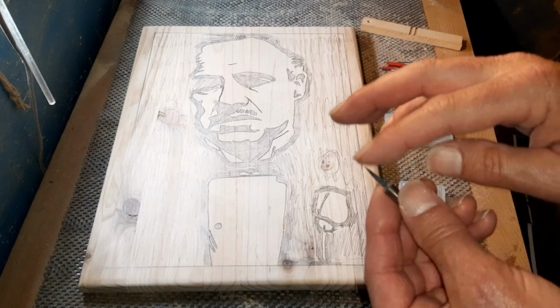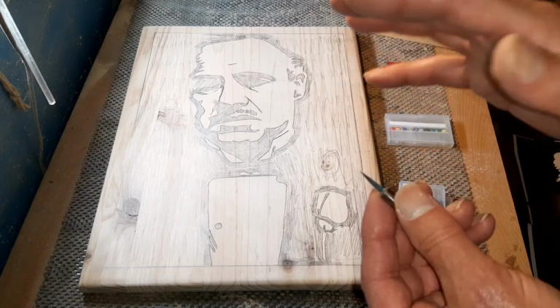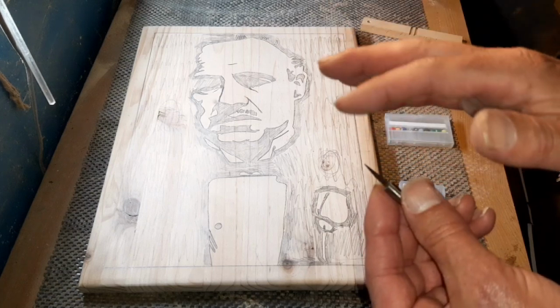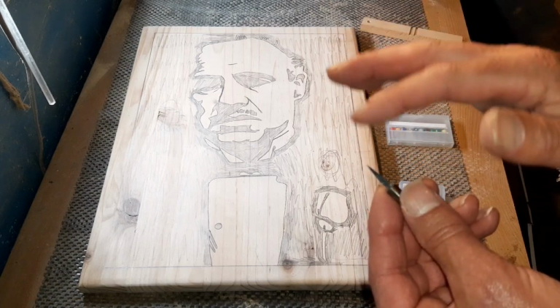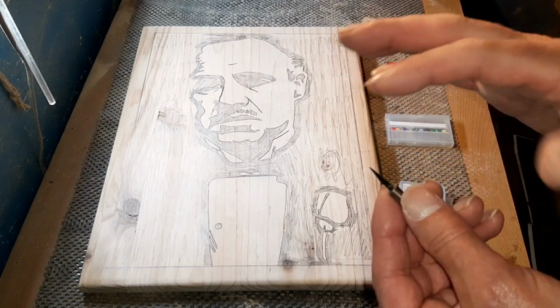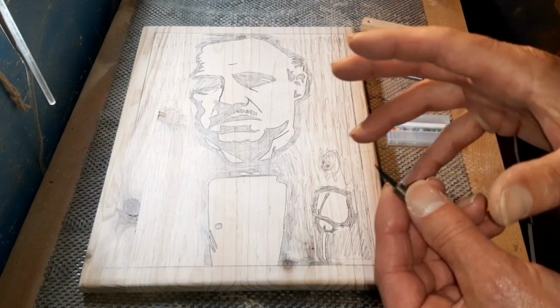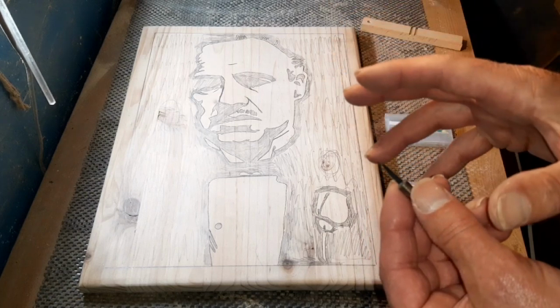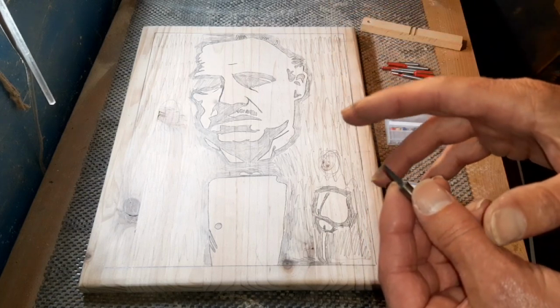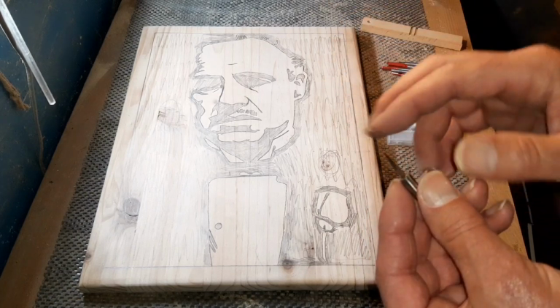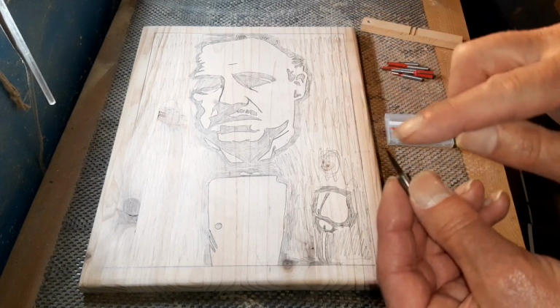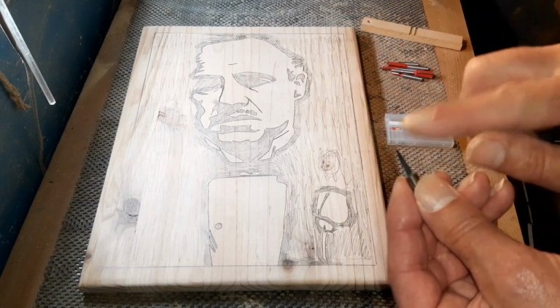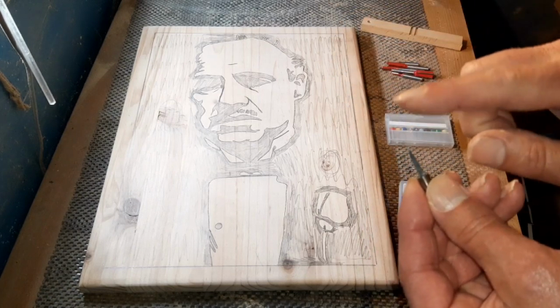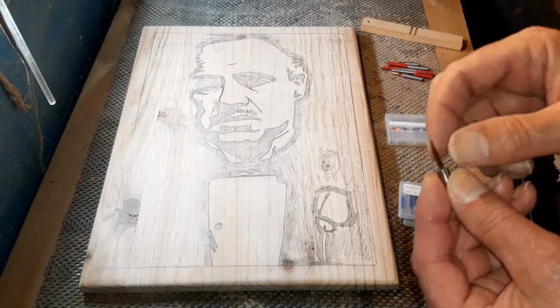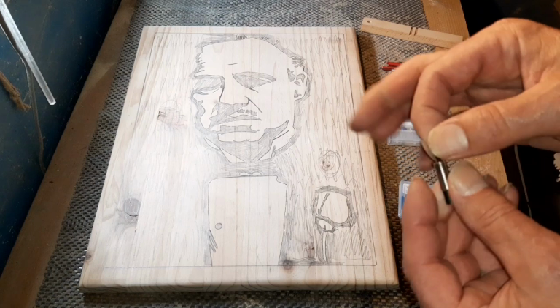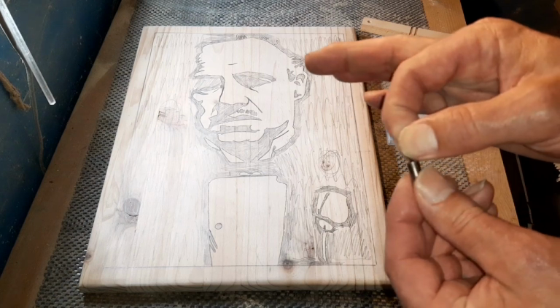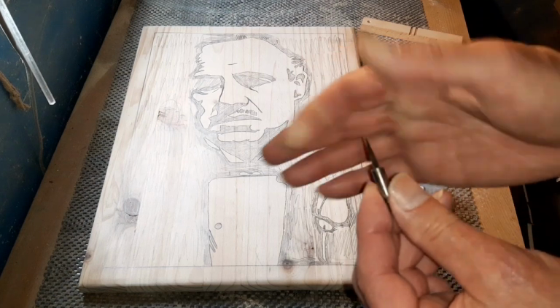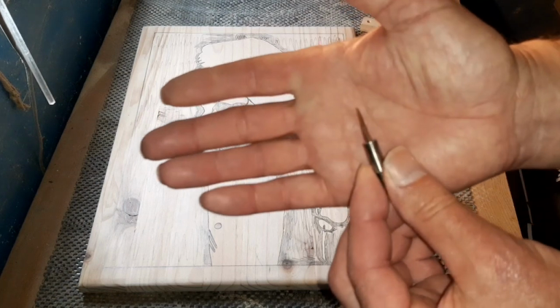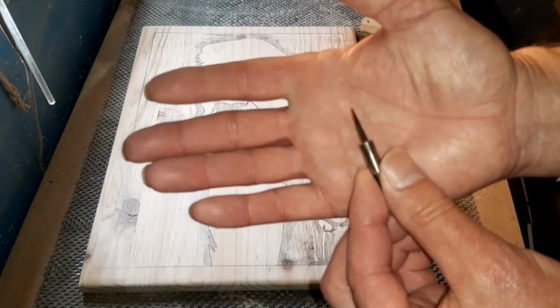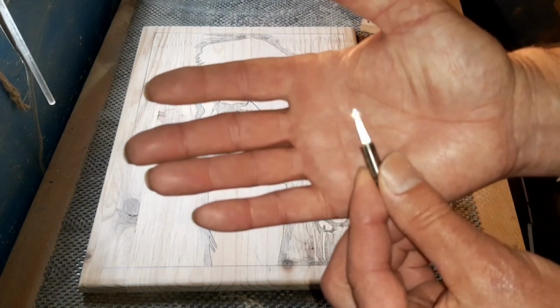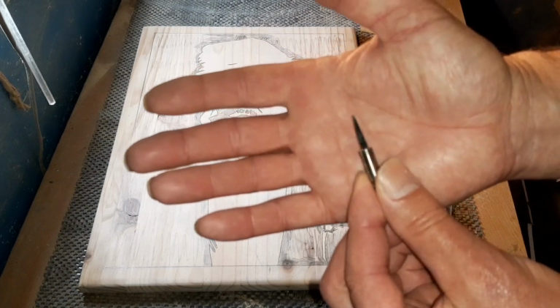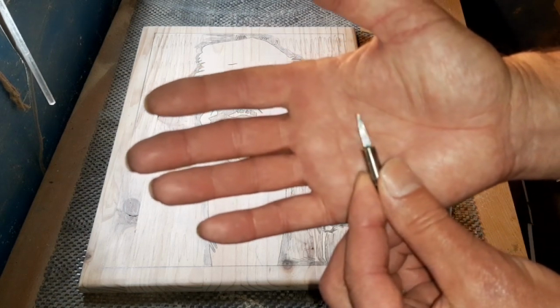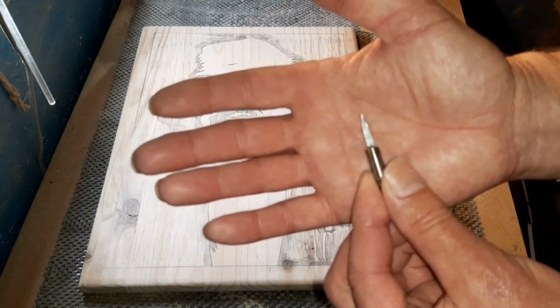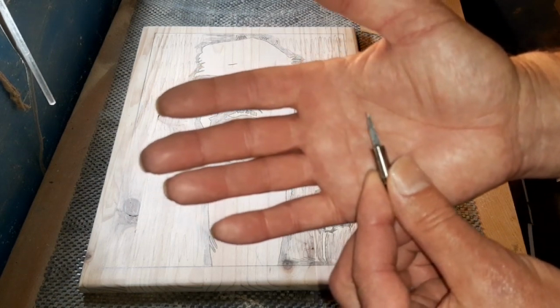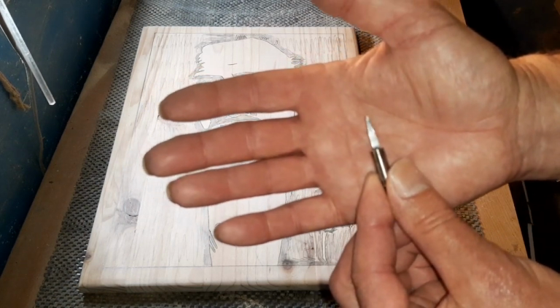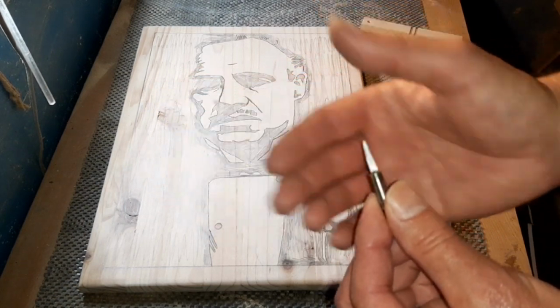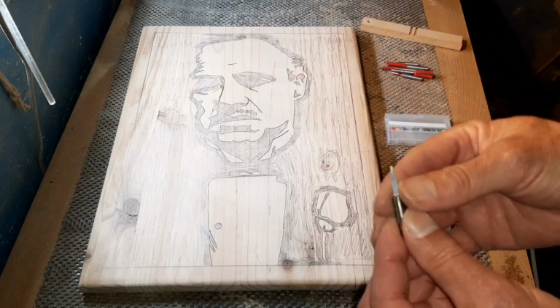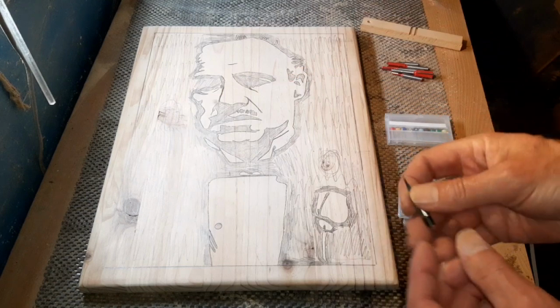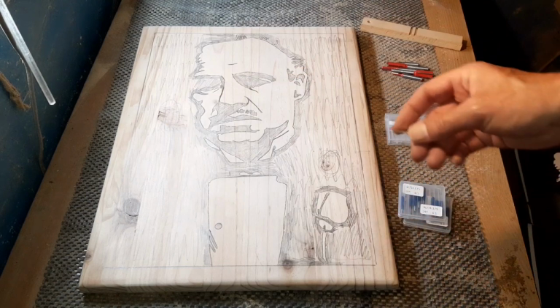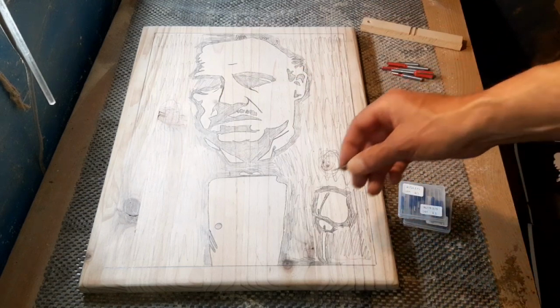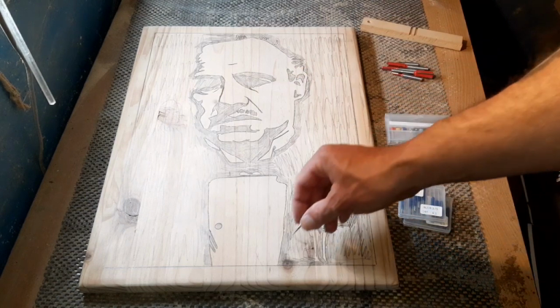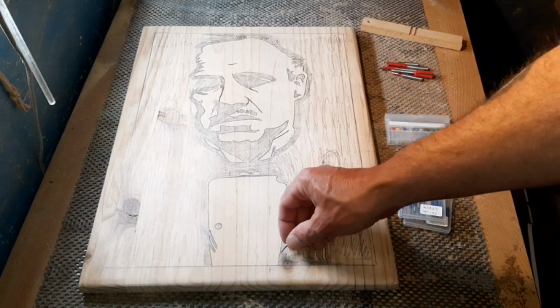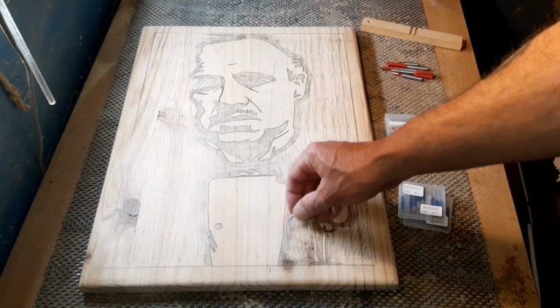There are different bits out there — profile bits, liner bits — they come with a bigger price tag. But for my projects, and for someone starting out, you won't go wrong with the little CNC bits. The idea is to do all the lines around everything we see with the CNC bit.